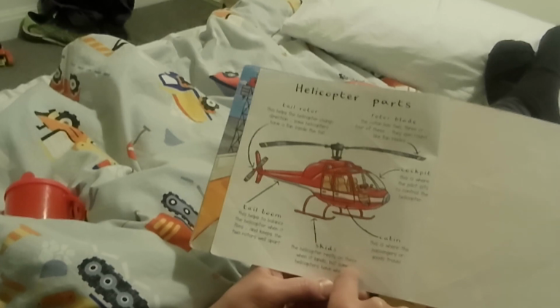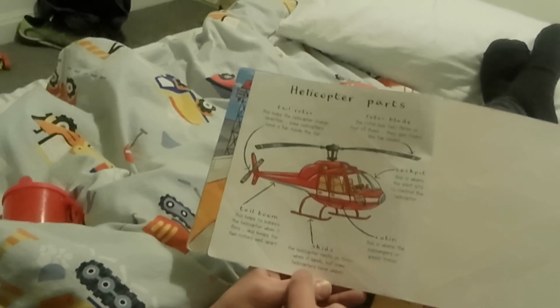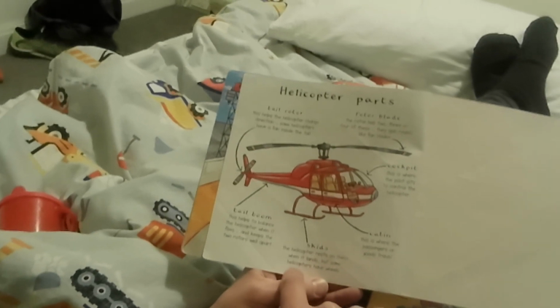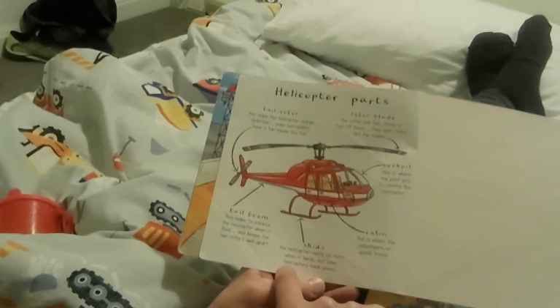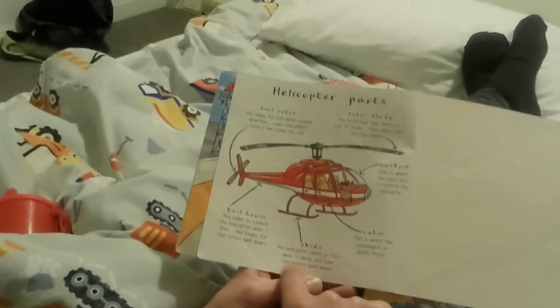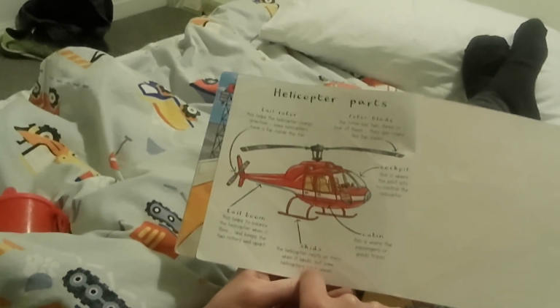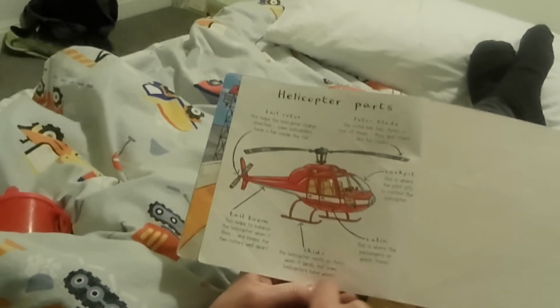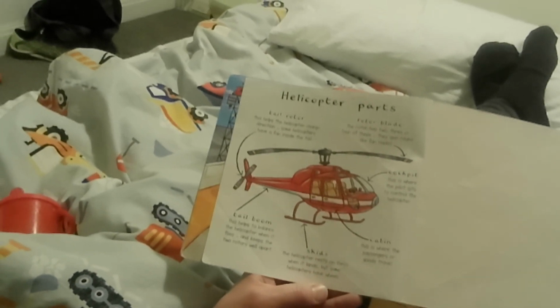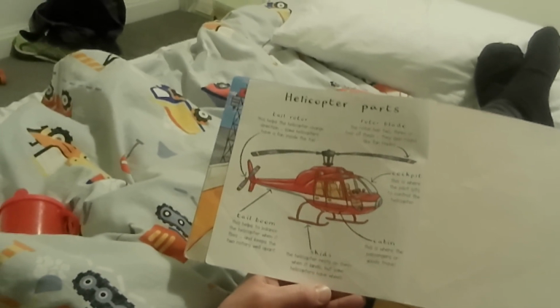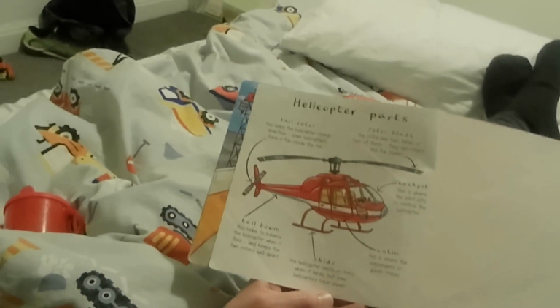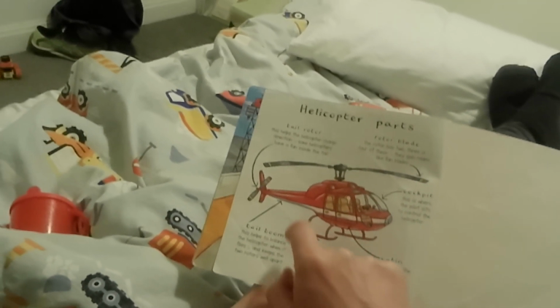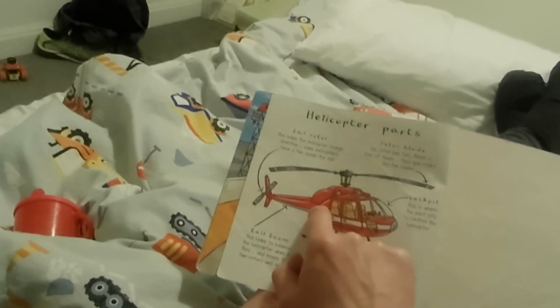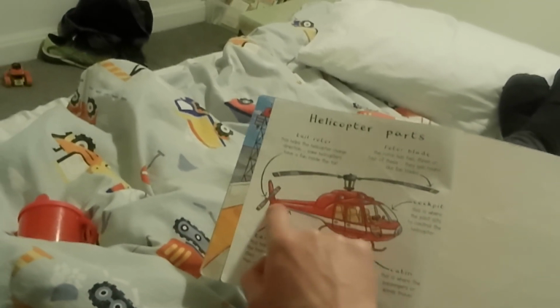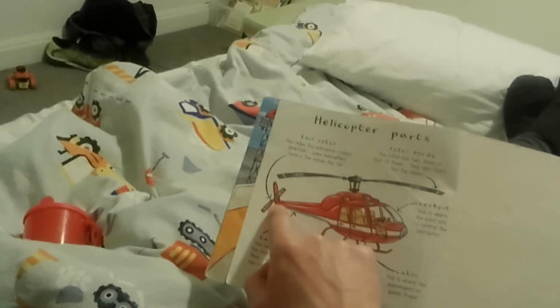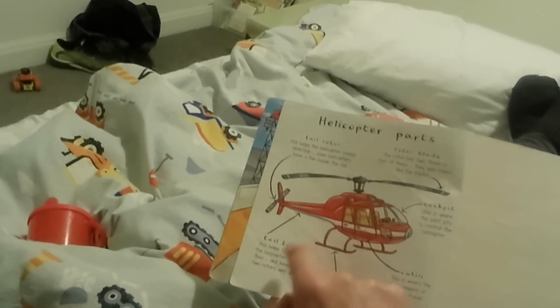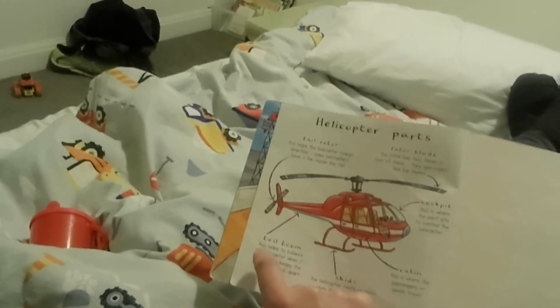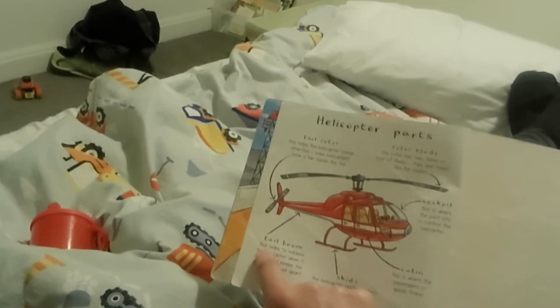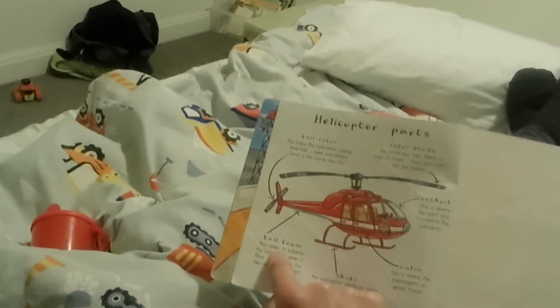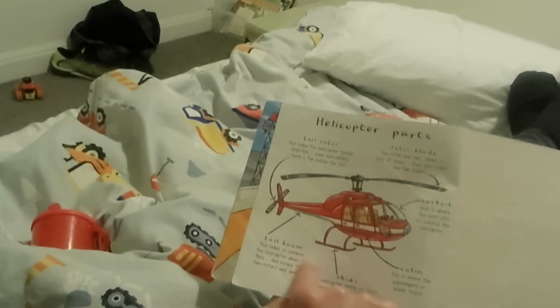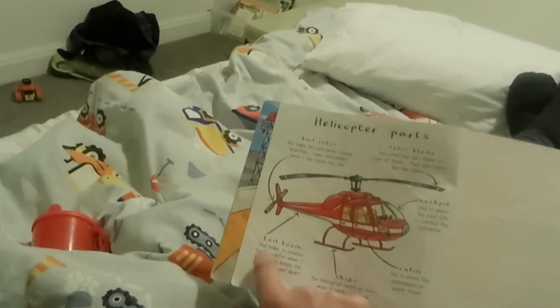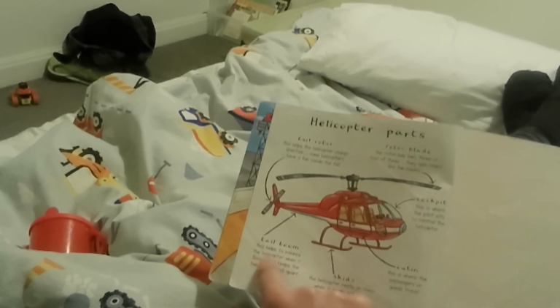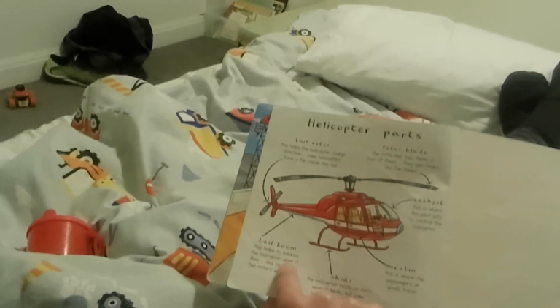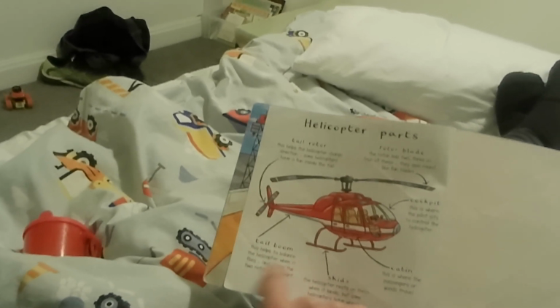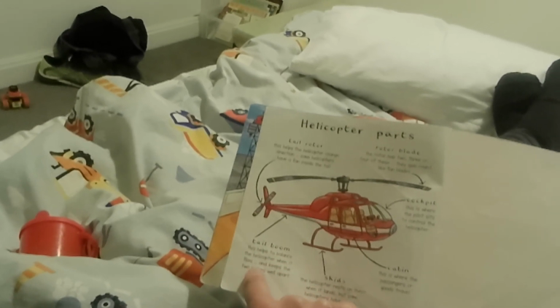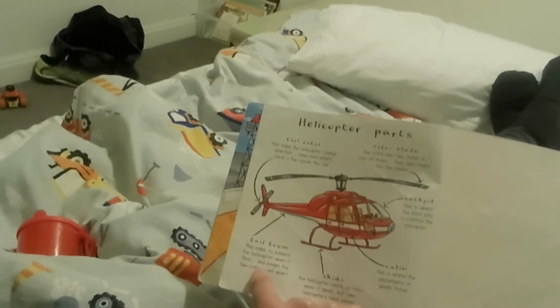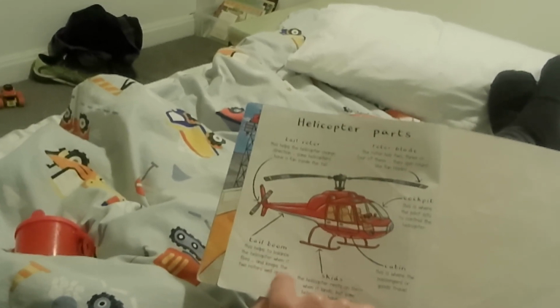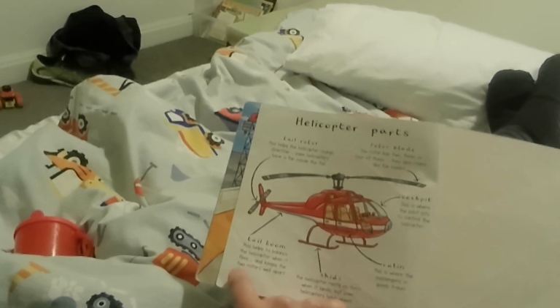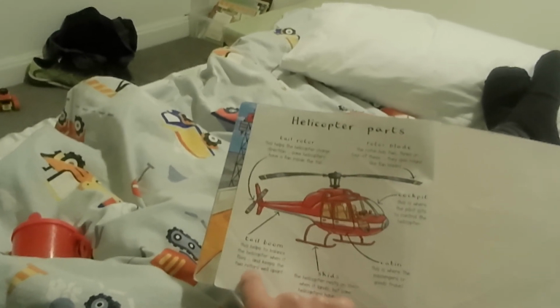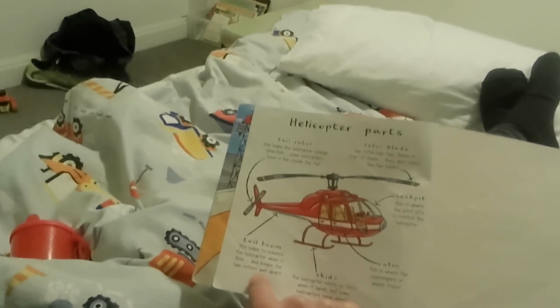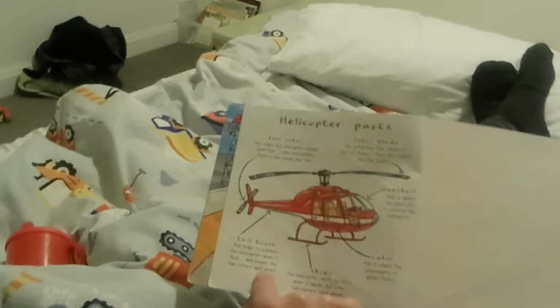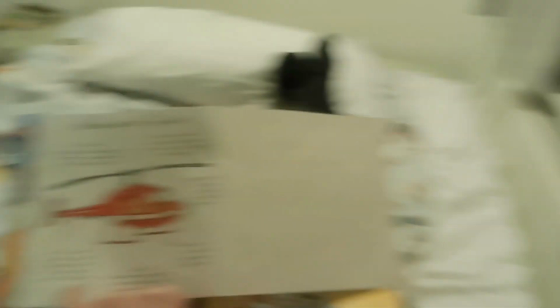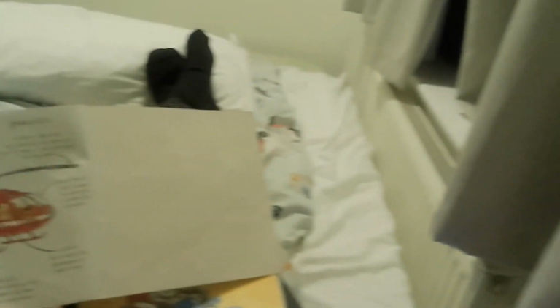But some helicopters have wheels. The tail boom — this helps to balance the helicopter when it flies and keeps the two rotors well apart.